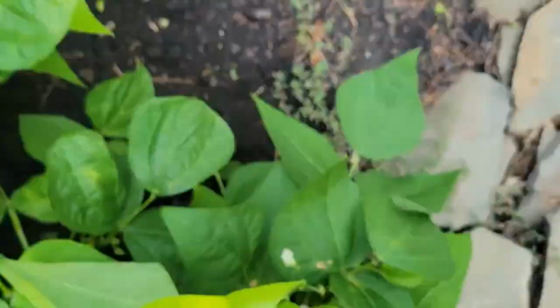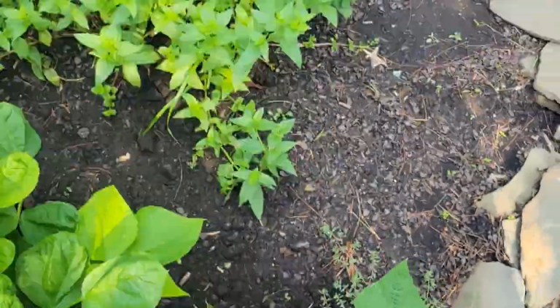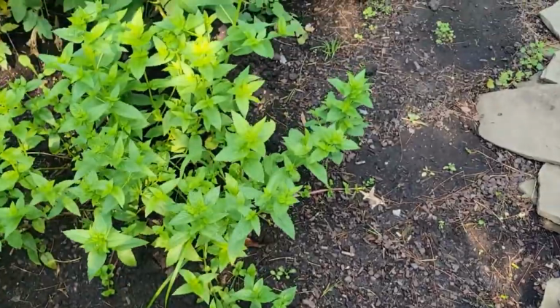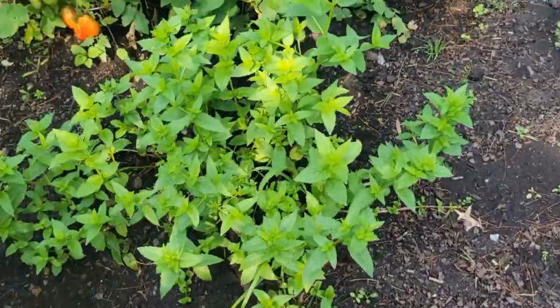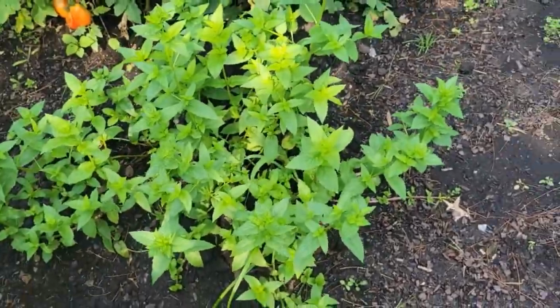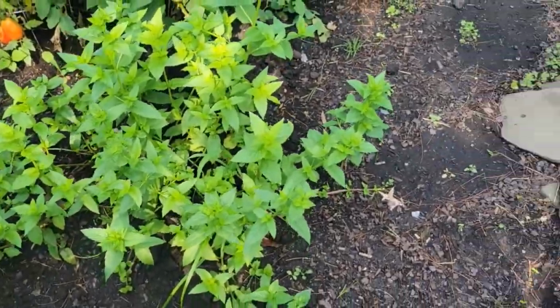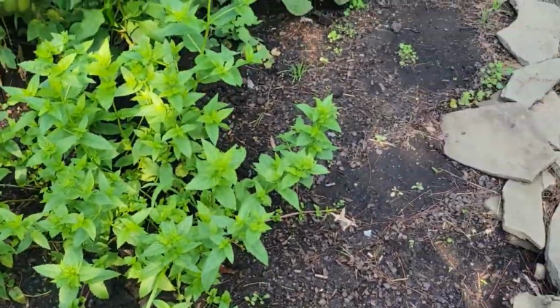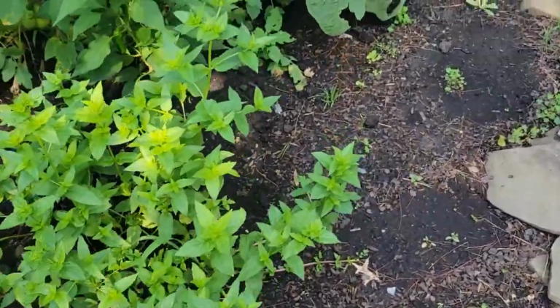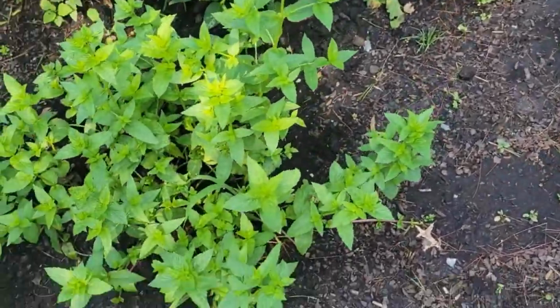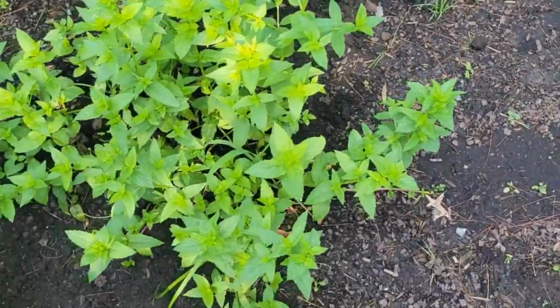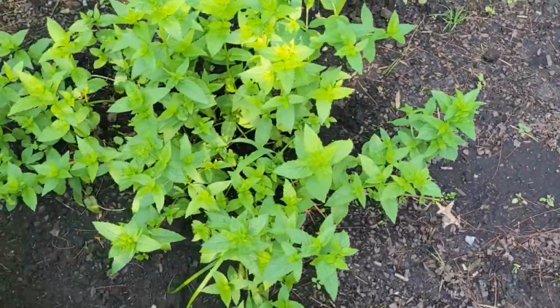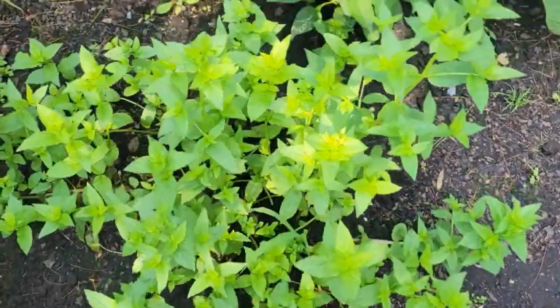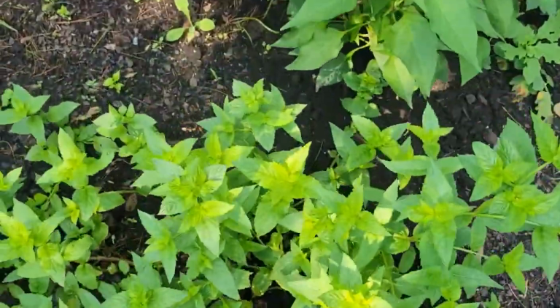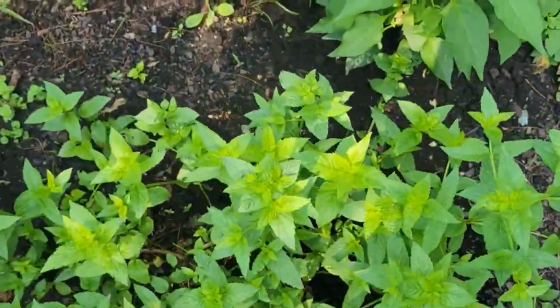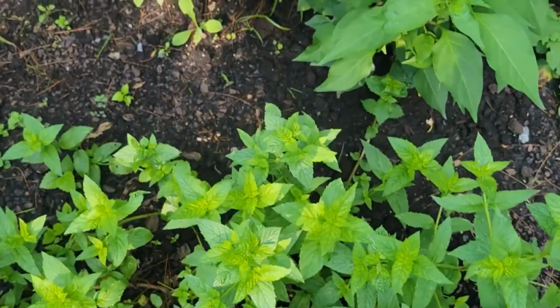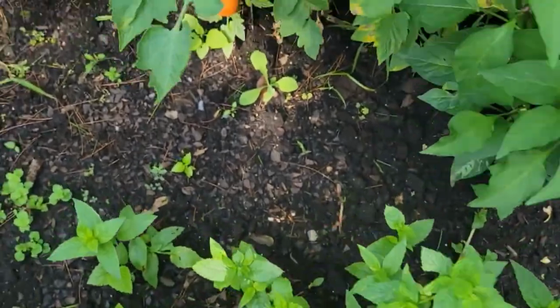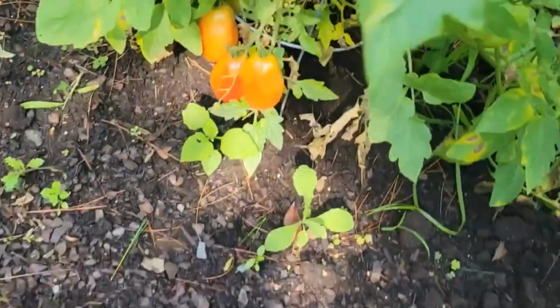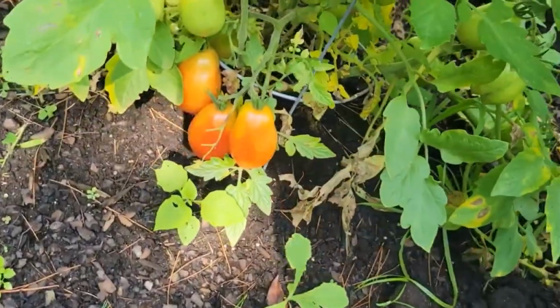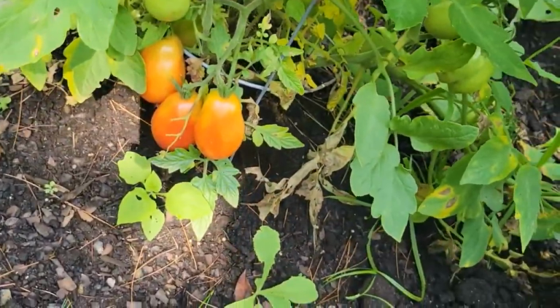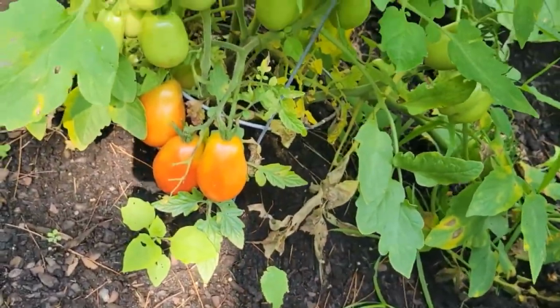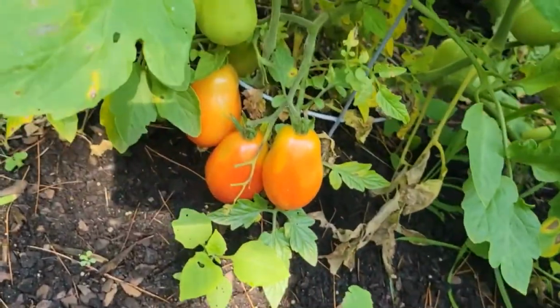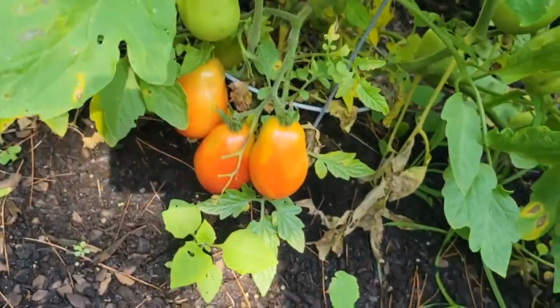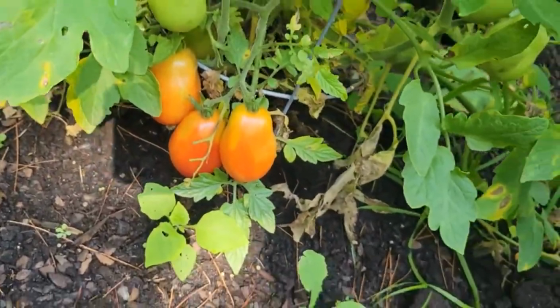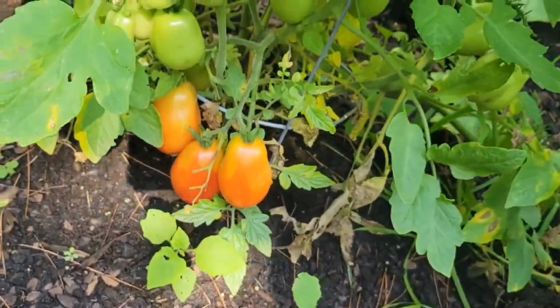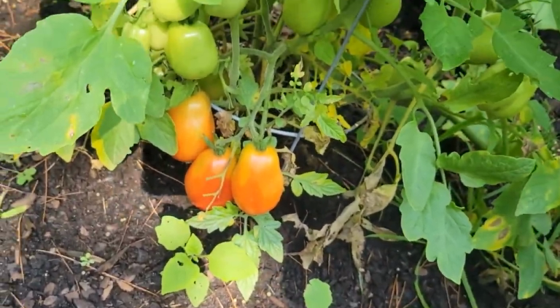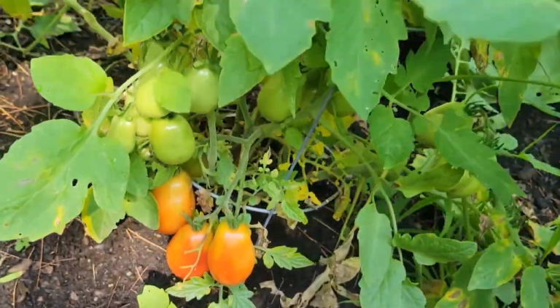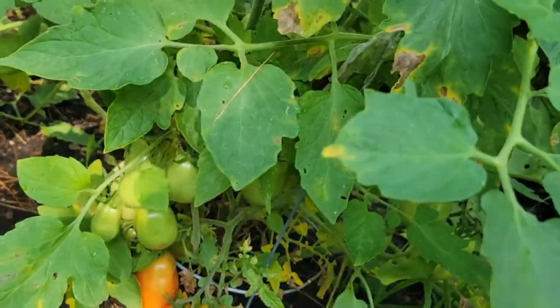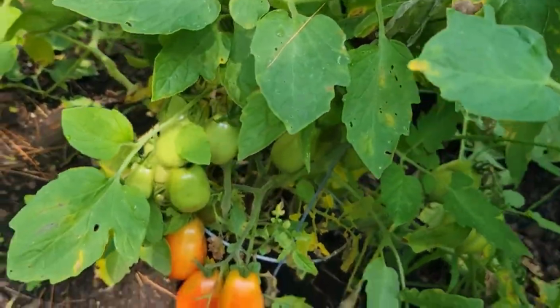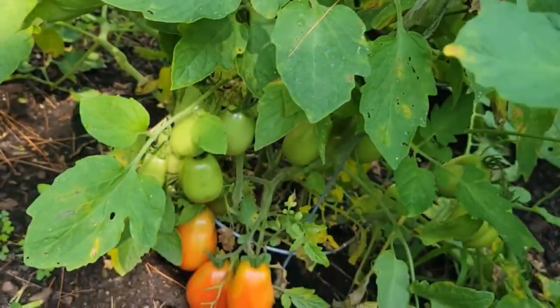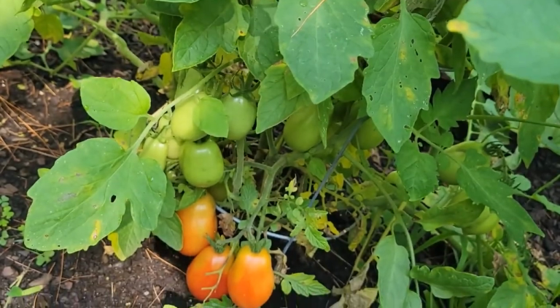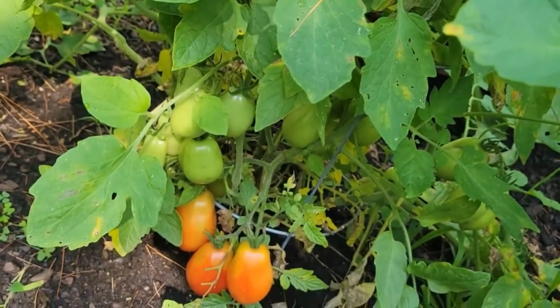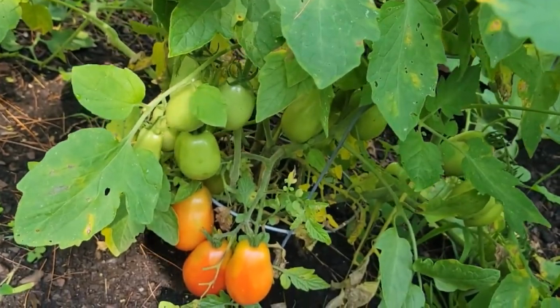This is the mint plant — it has grown very well. And here are some plum tomatoes; you can see some of them have ripened and we have some more yet to ripen.